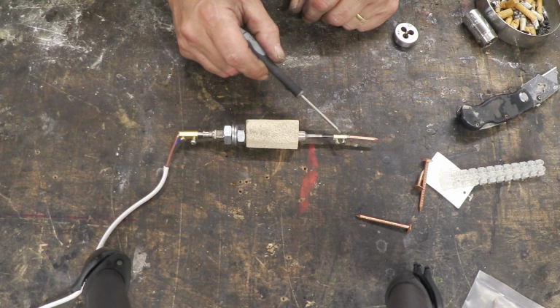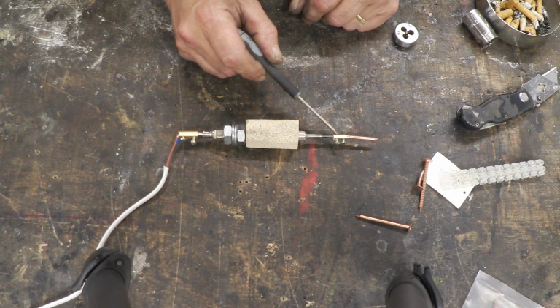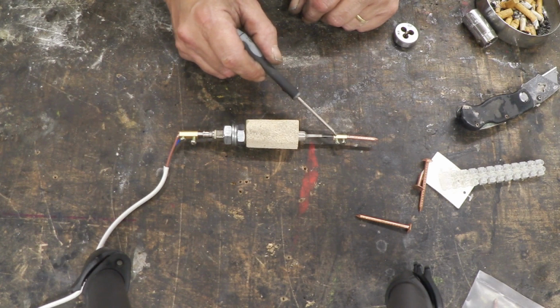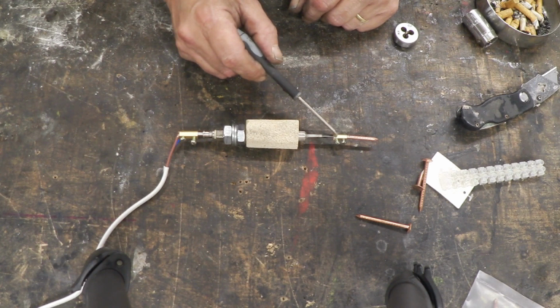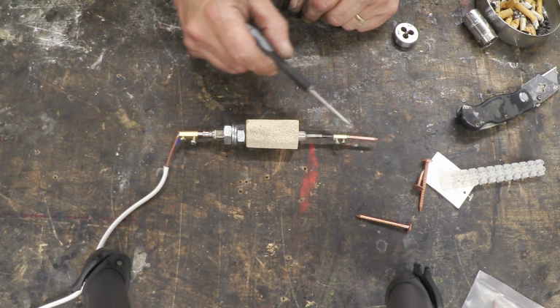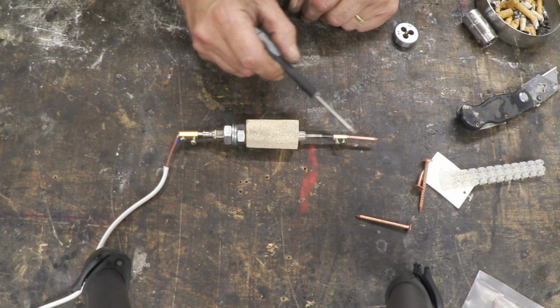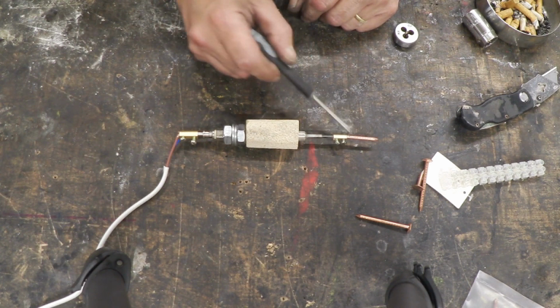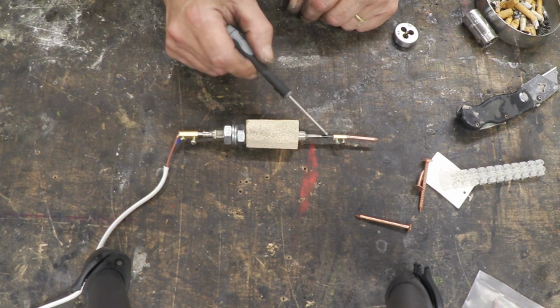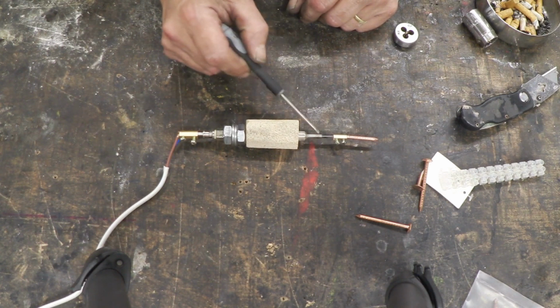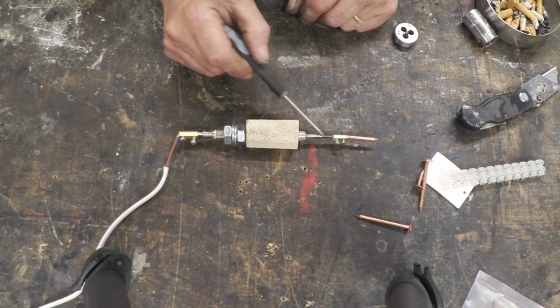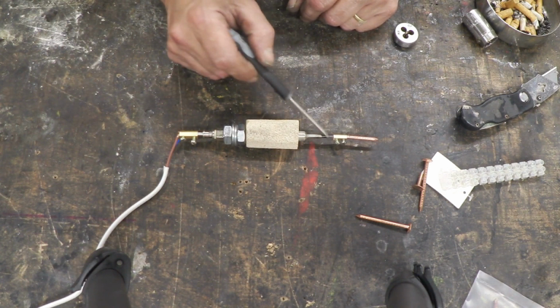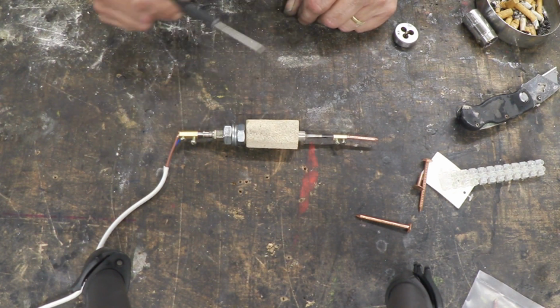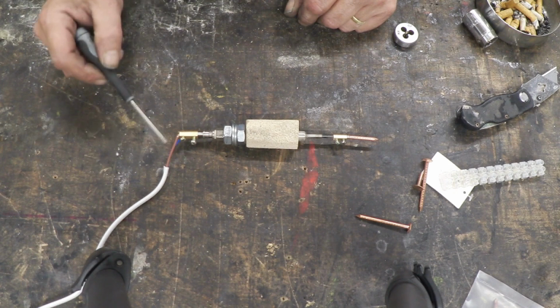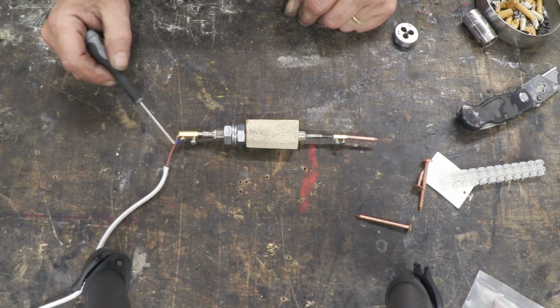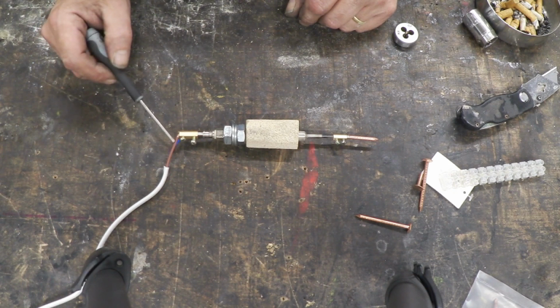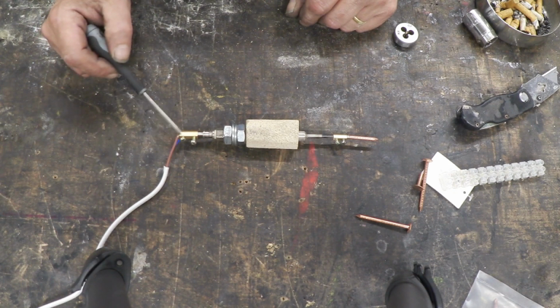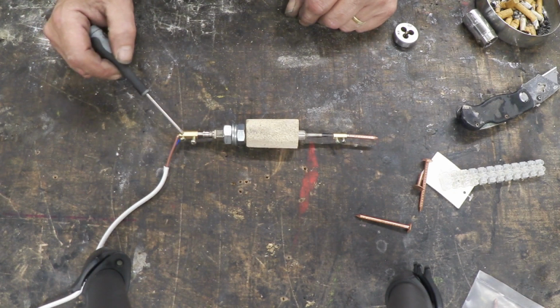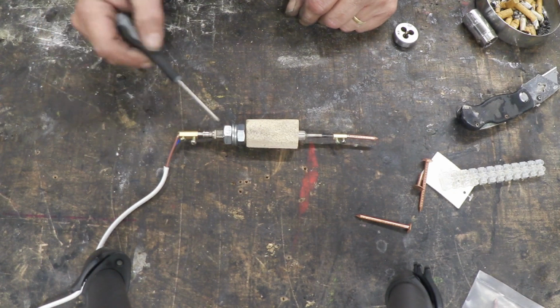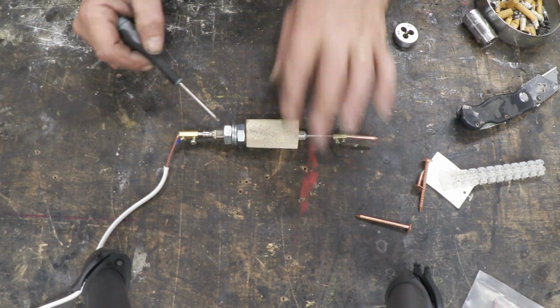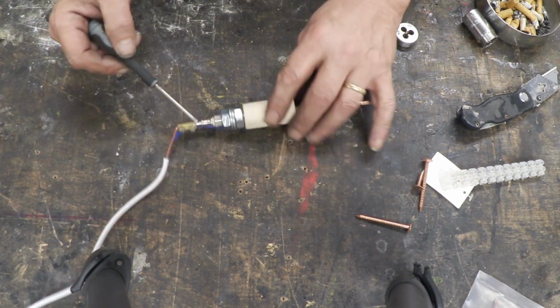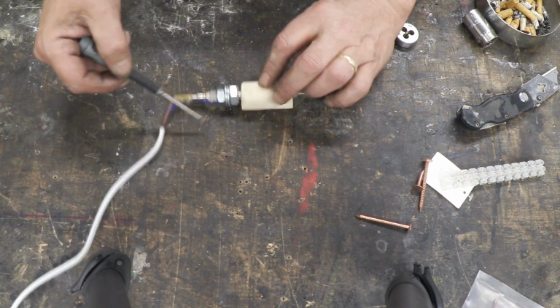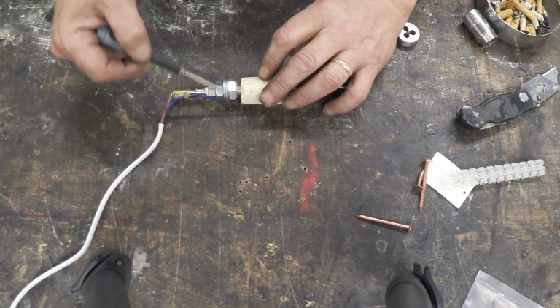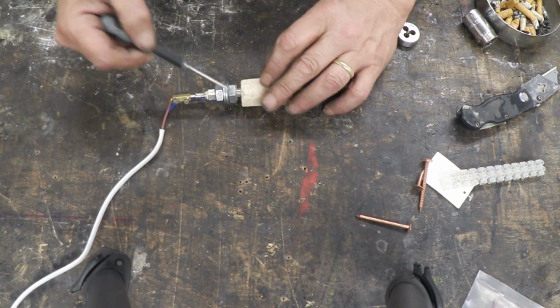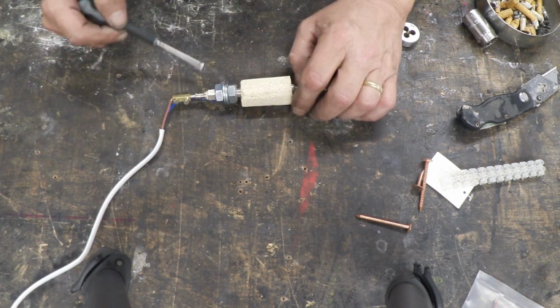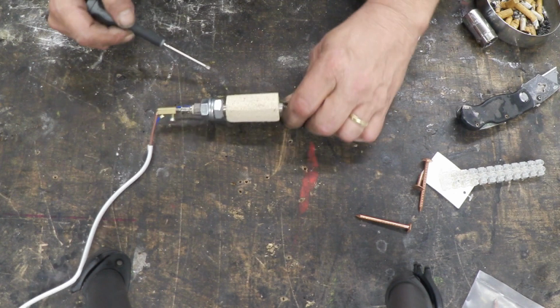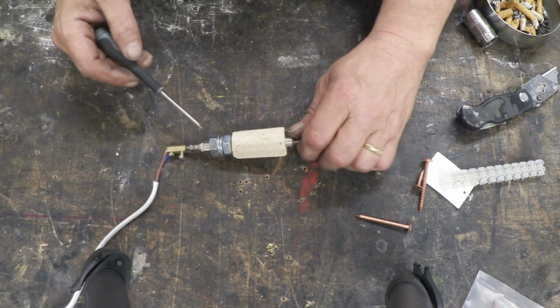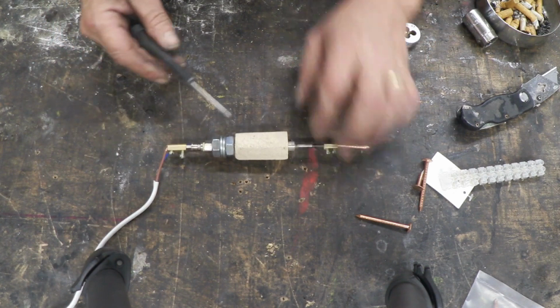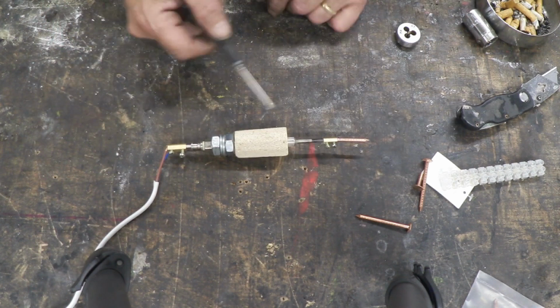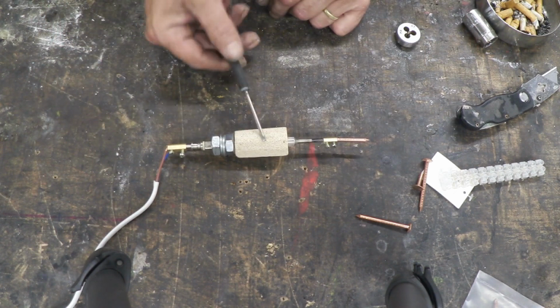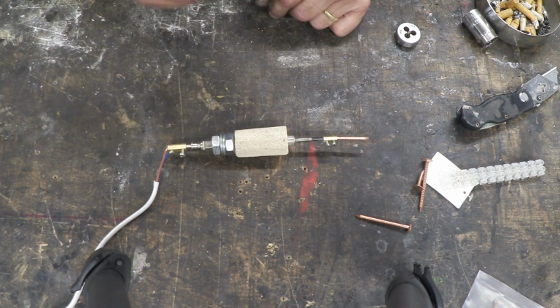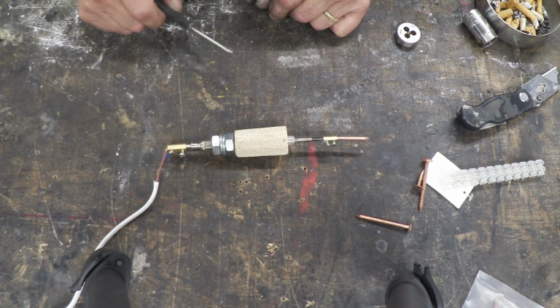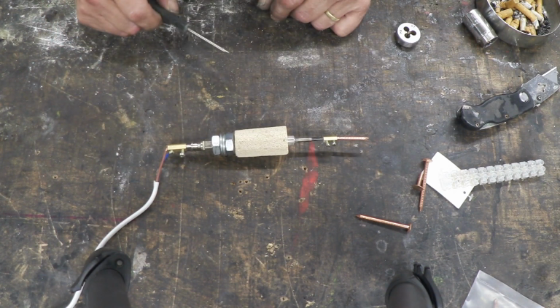There's a 3 amp terminal block holding a copper nail against the actual bit that heats up. I've put a wire into this terminal block, and I've put a wire around there between the two M10 bolts and tightened it down. And there's my ceramic blanket handle.